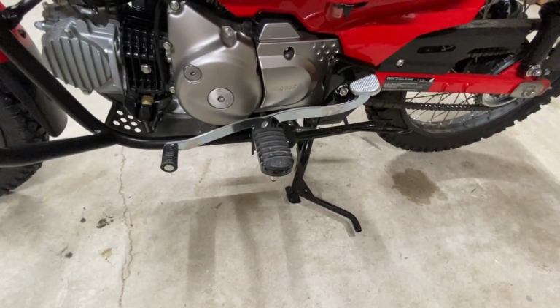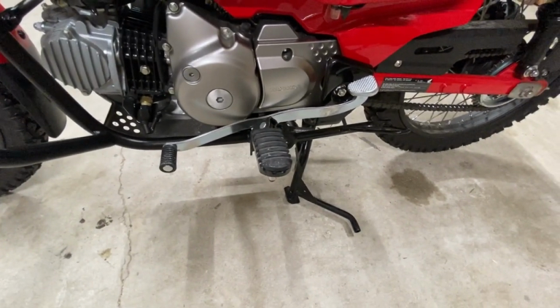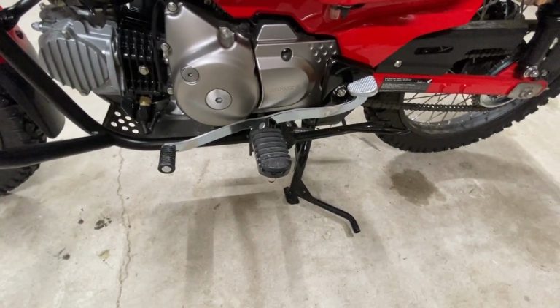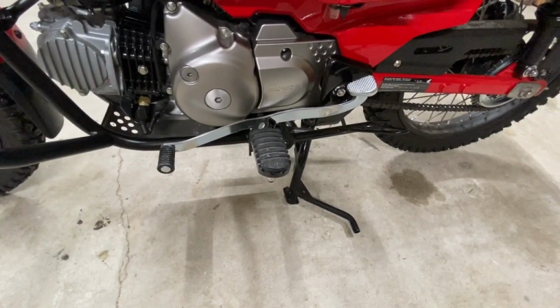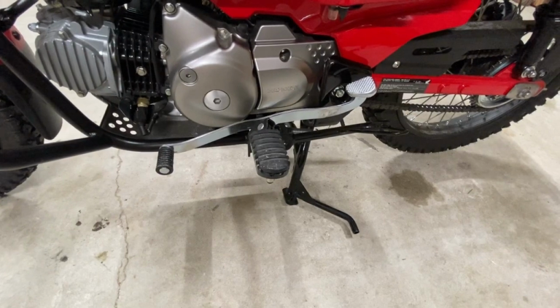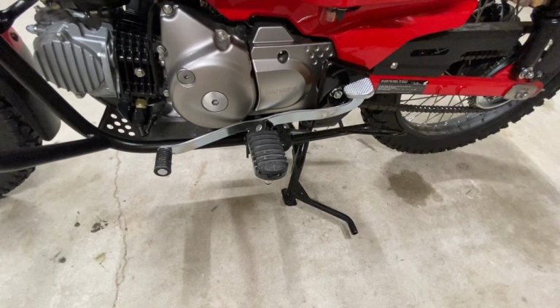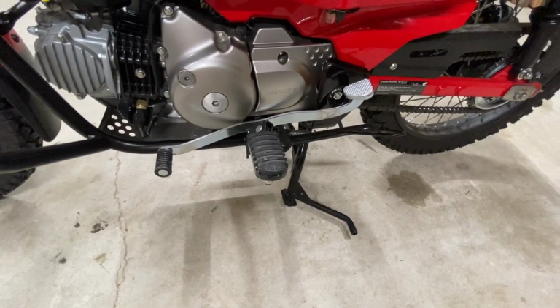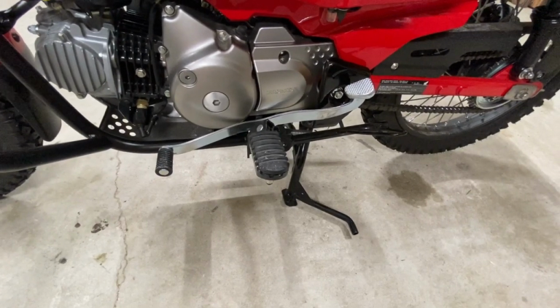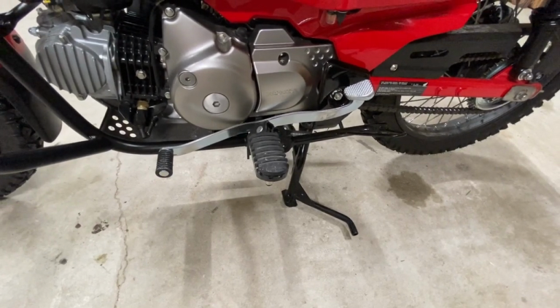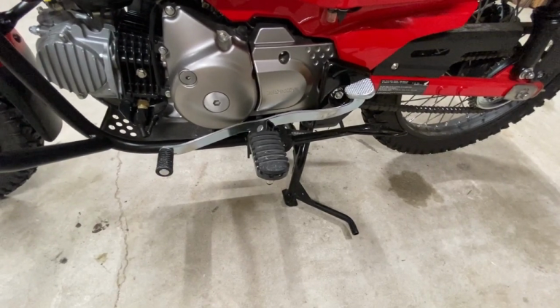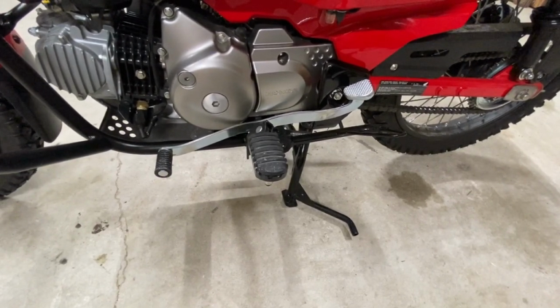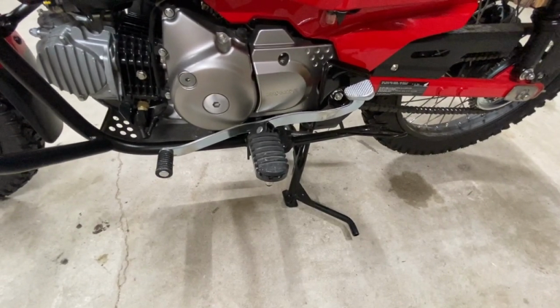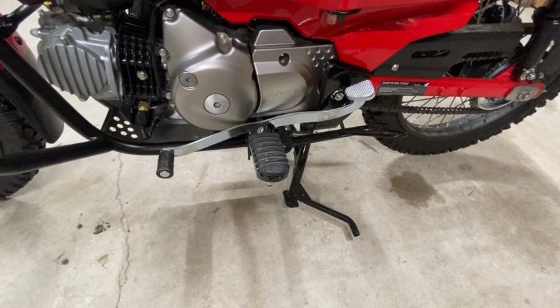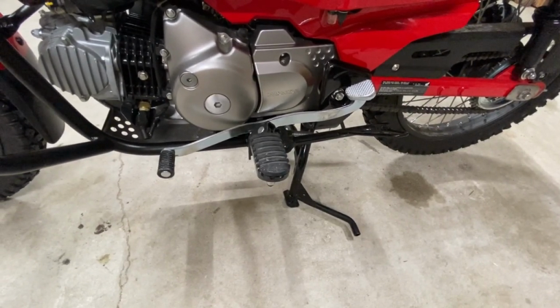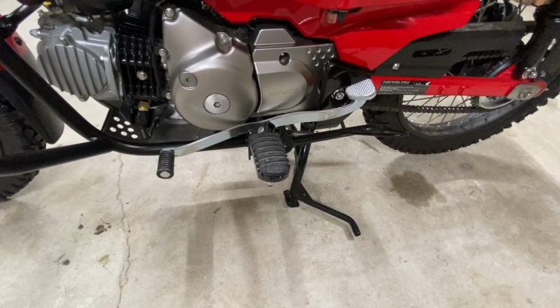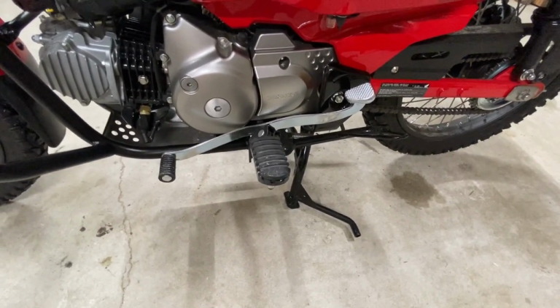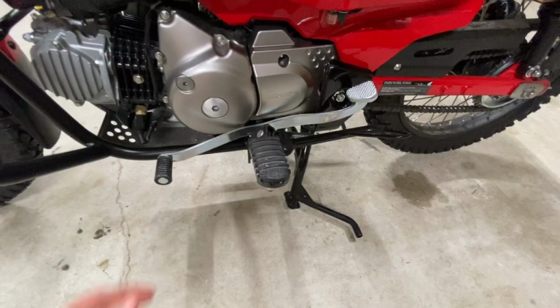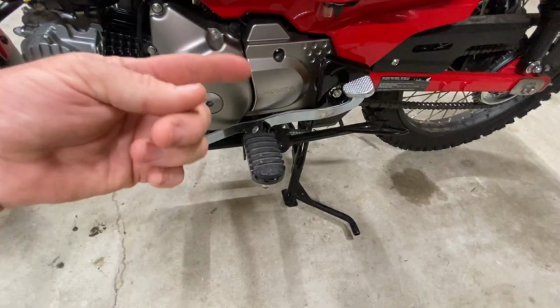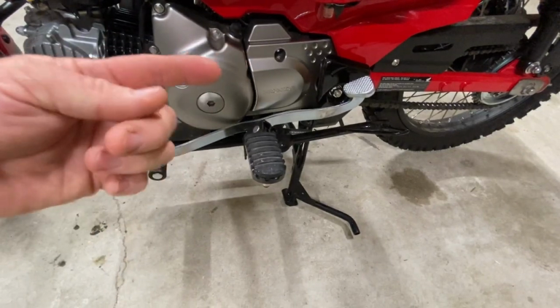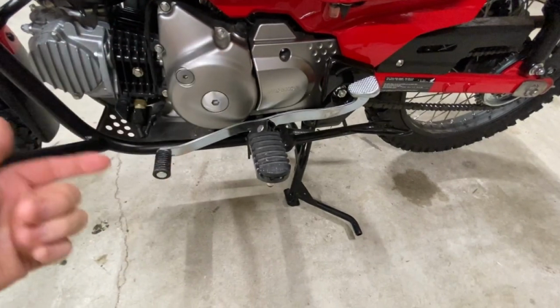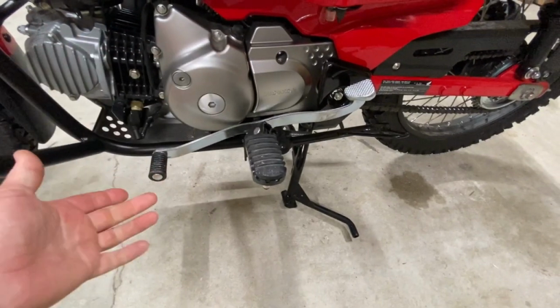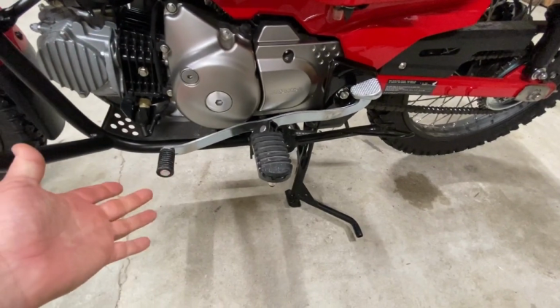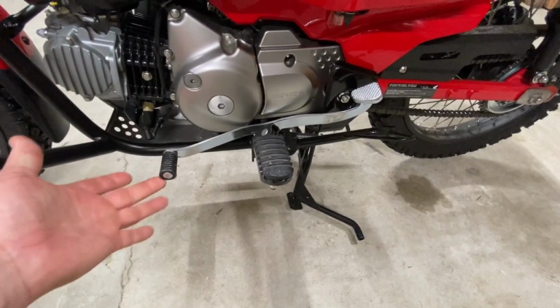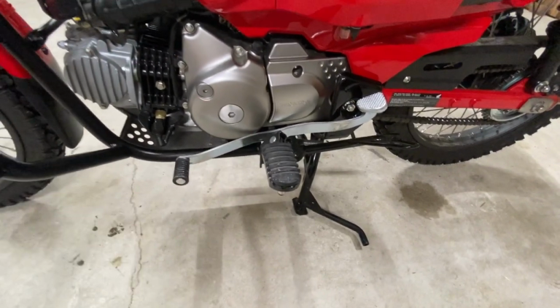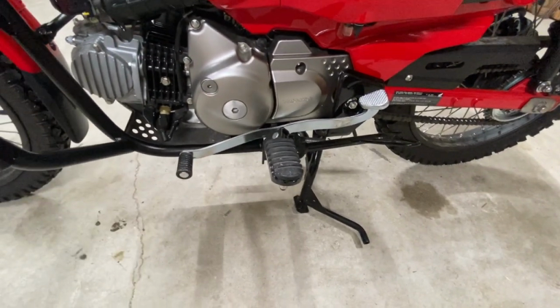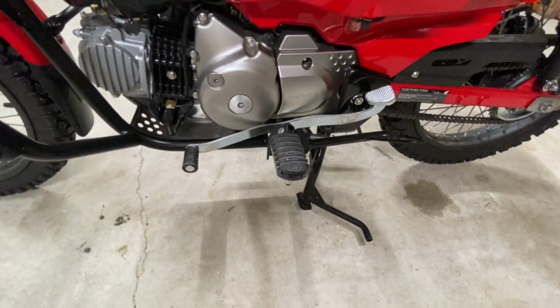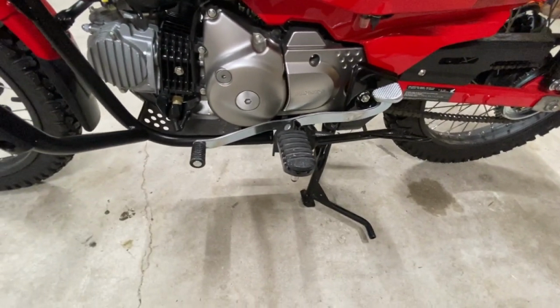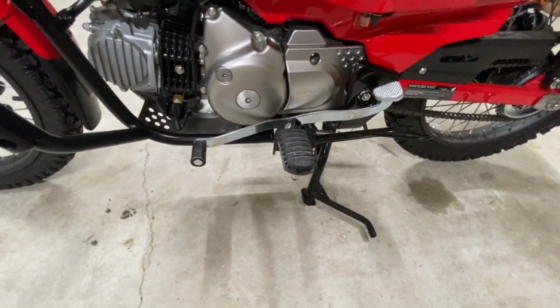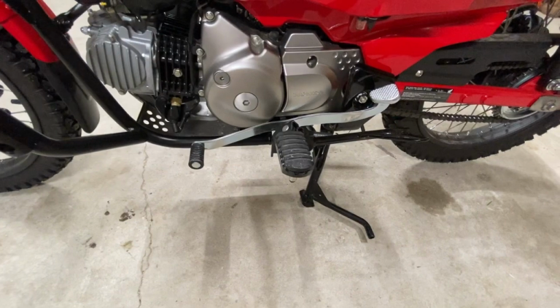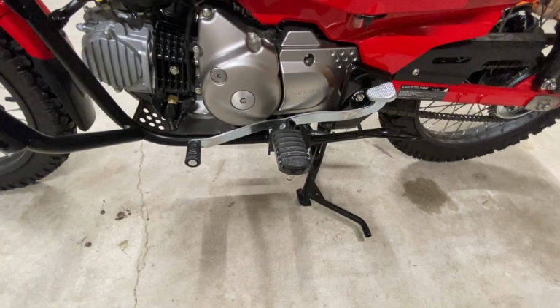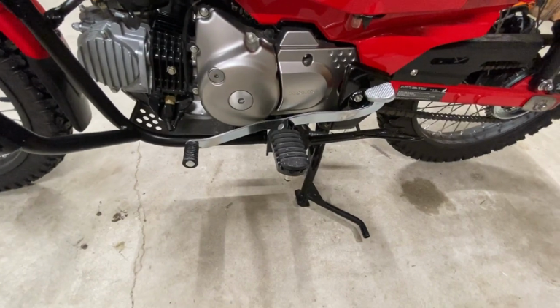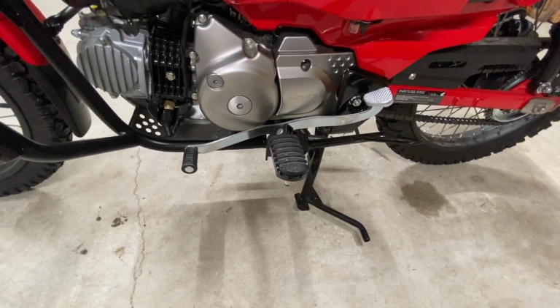I wasn't sure if I would use it, but I found that I like to shift into first gear with the heel shifter and then do the rest of my gears up. I don't know why — just a habit I formed in these short few miles I've ridden it.